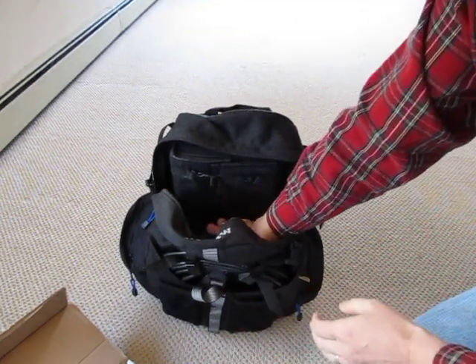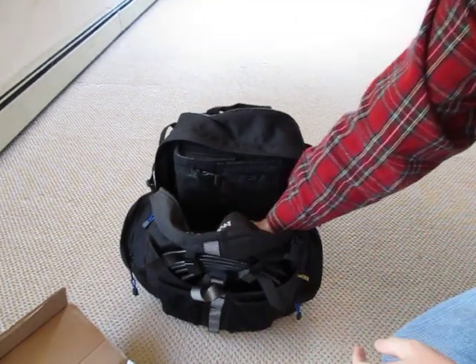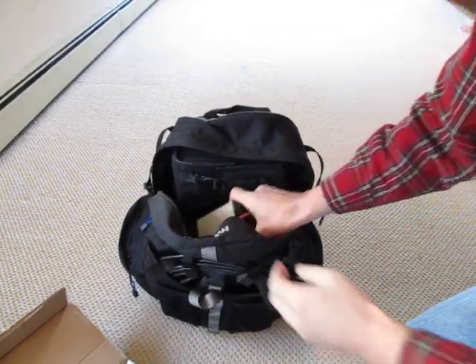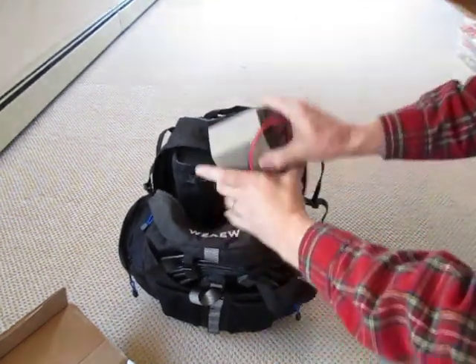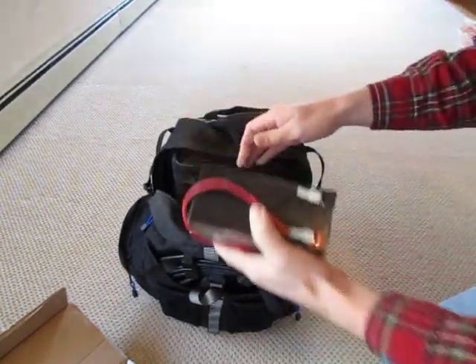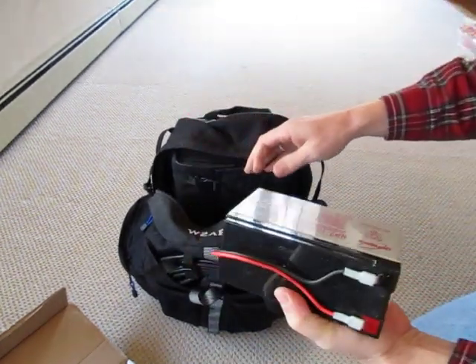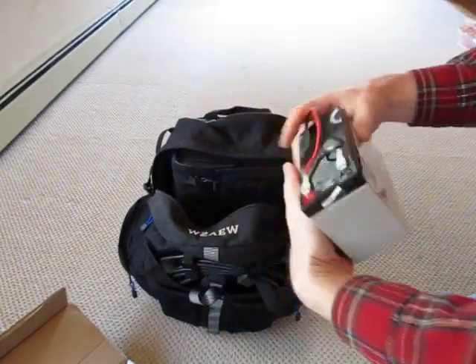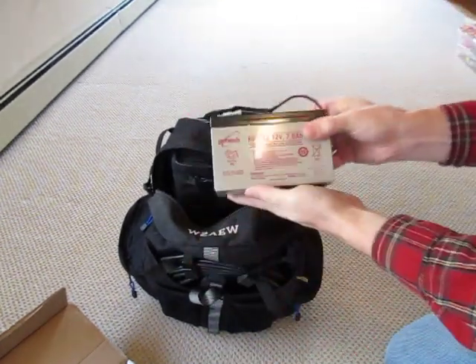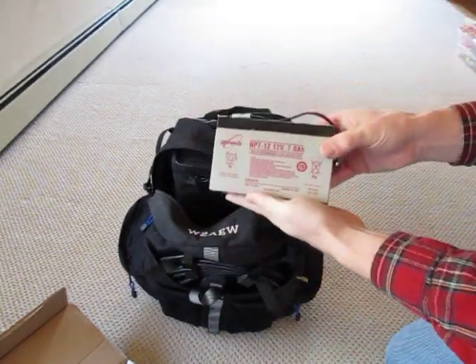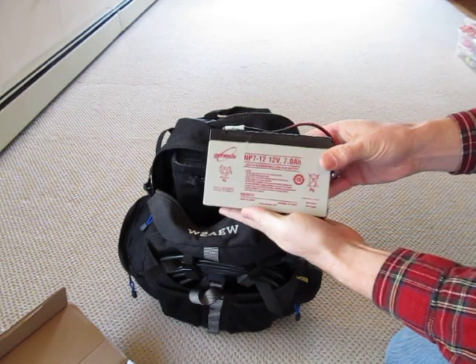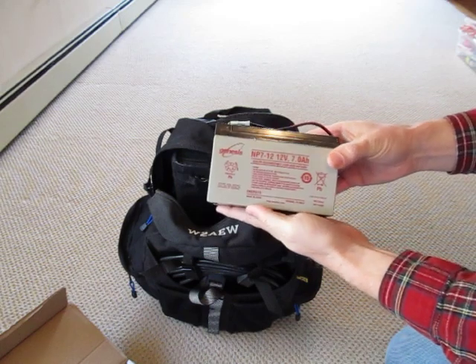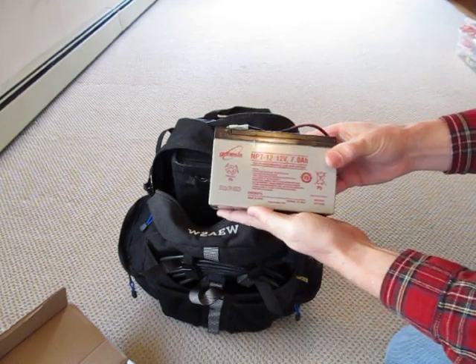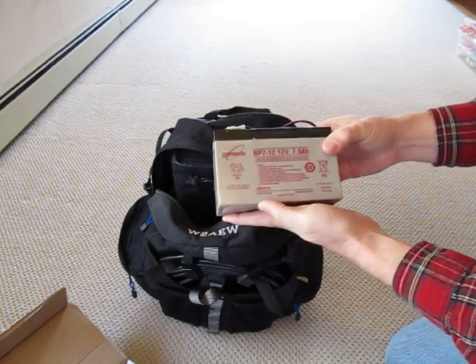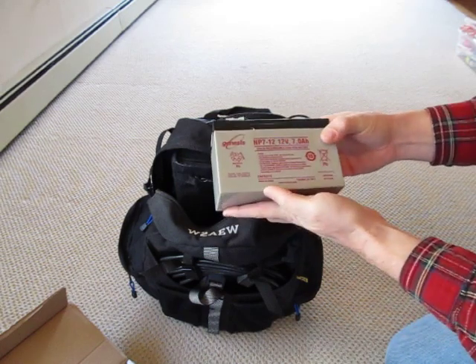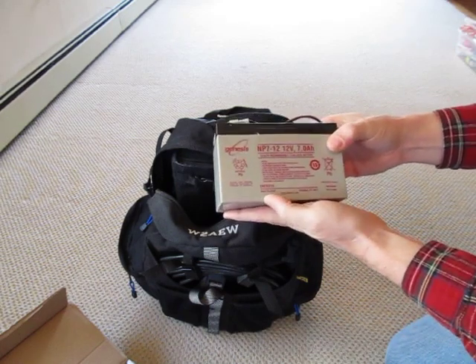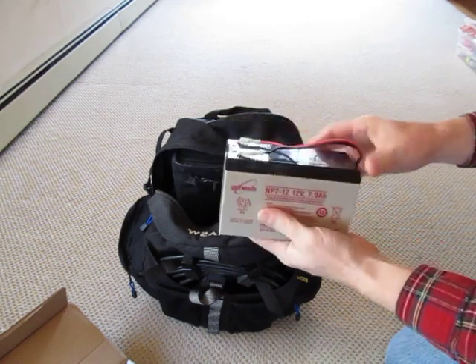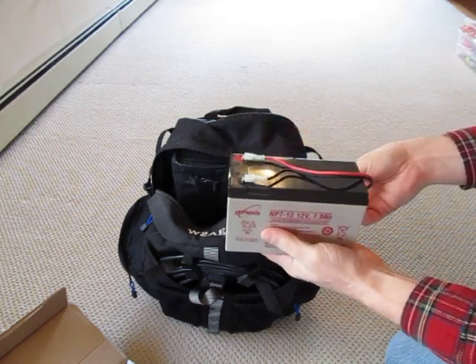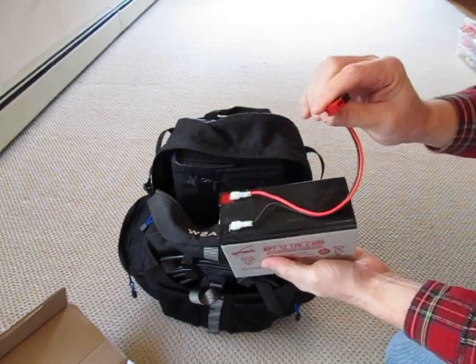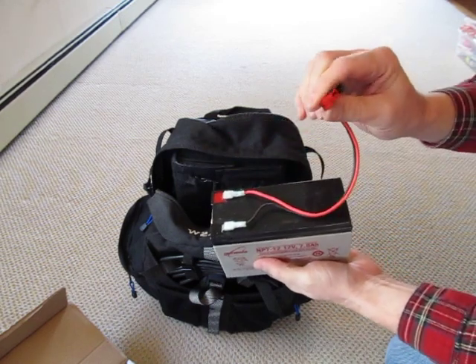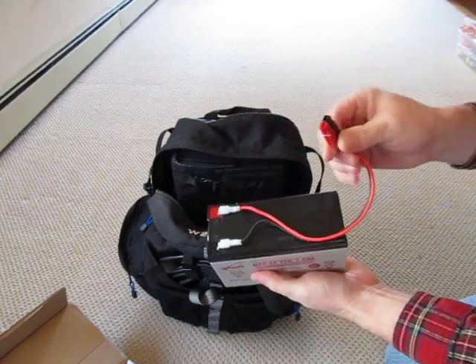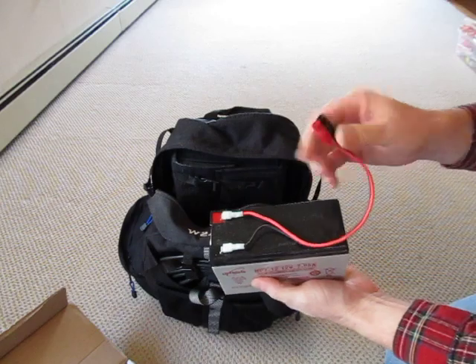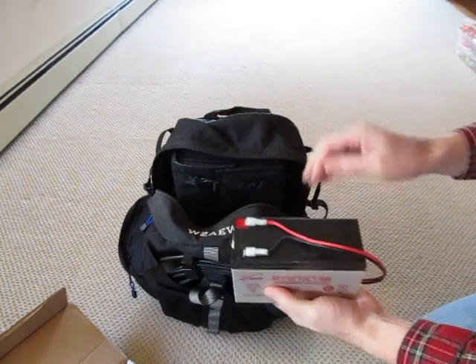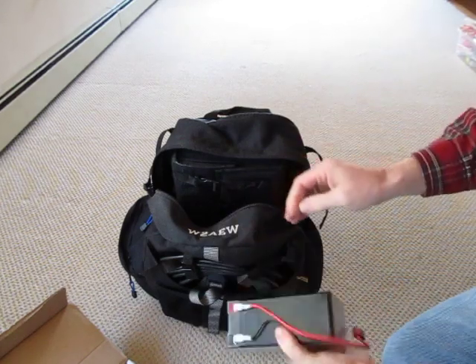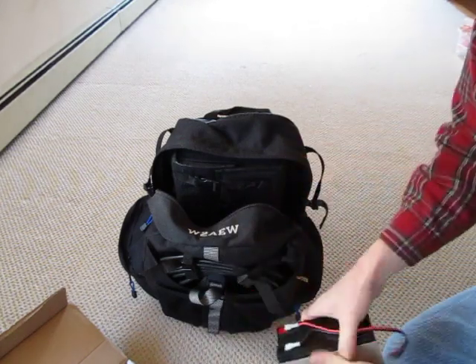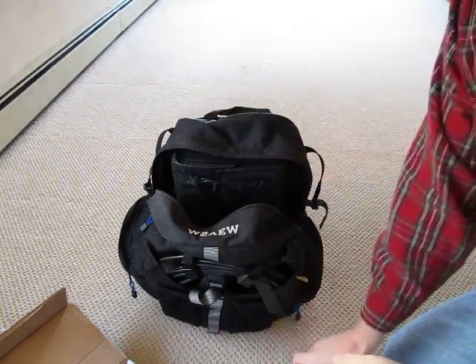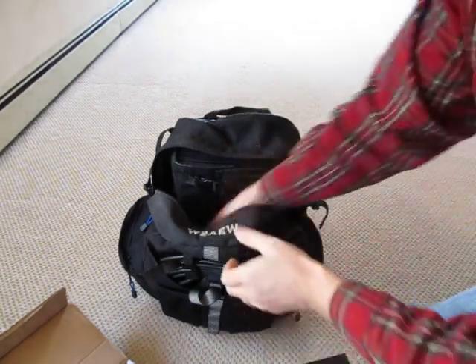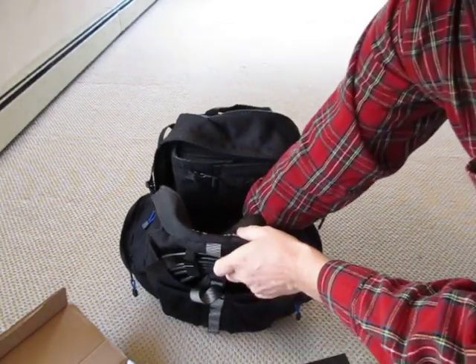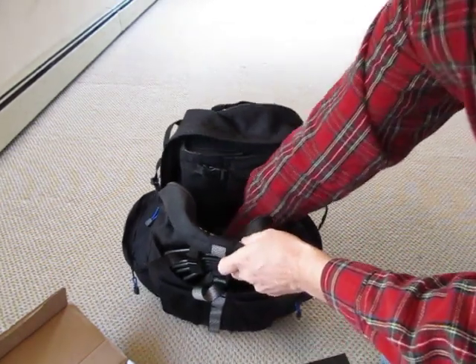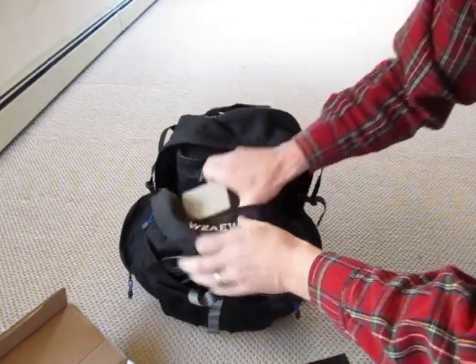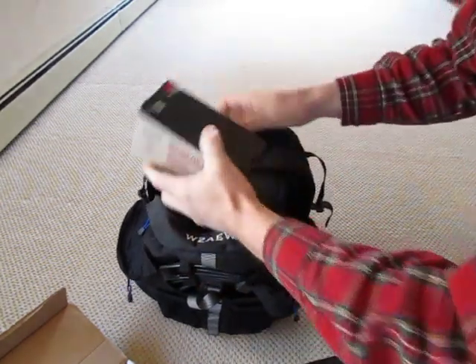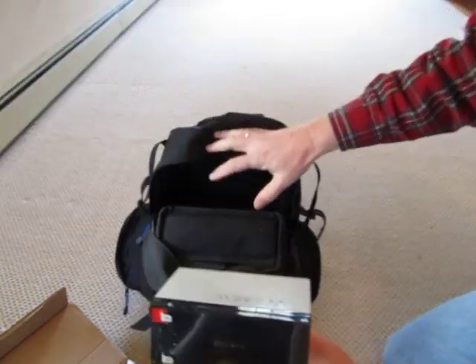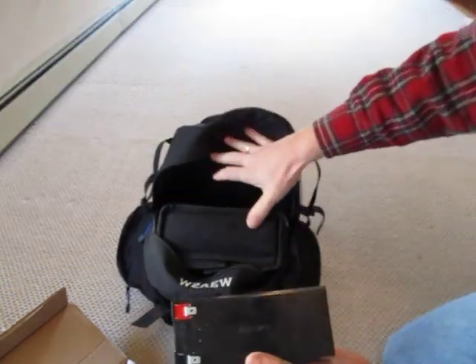Inside here is also my power source. I've got a pair of 7.5 amp-hour gel cell batteries, everything with the powerpole connectors on them. I've got one here and there's a second one in here as well.